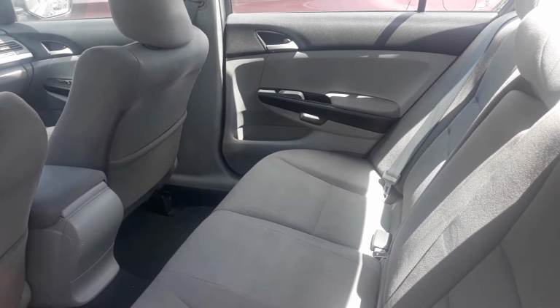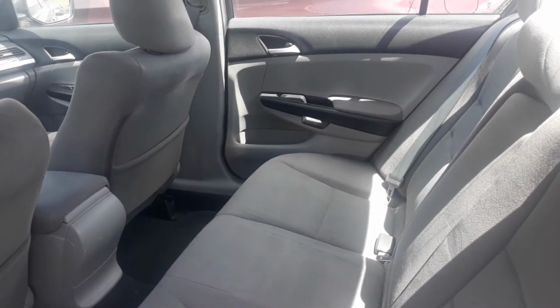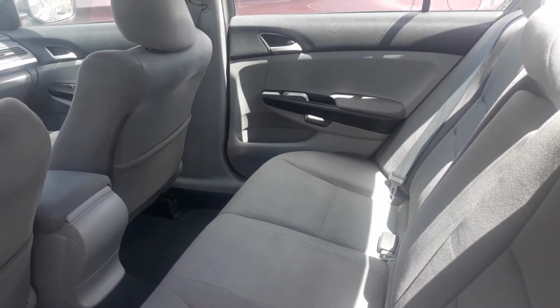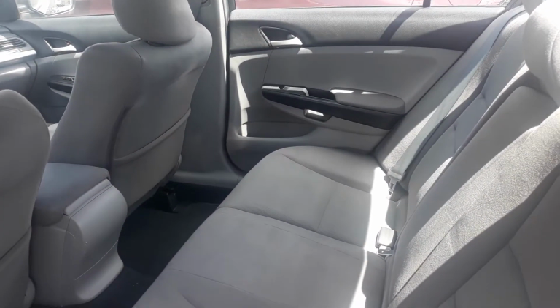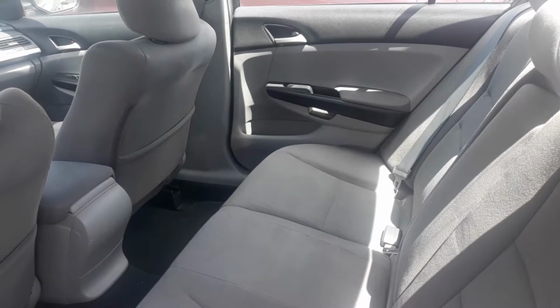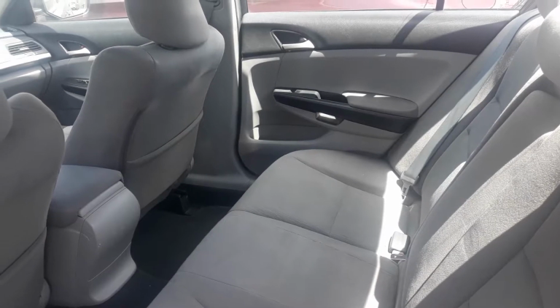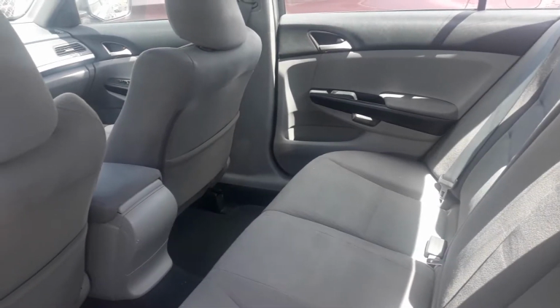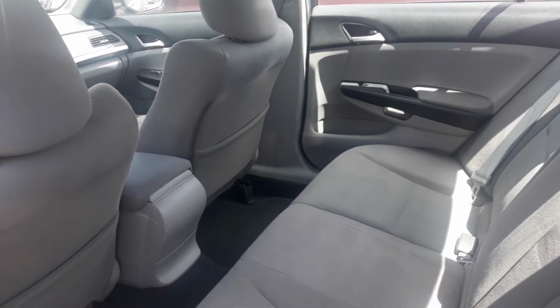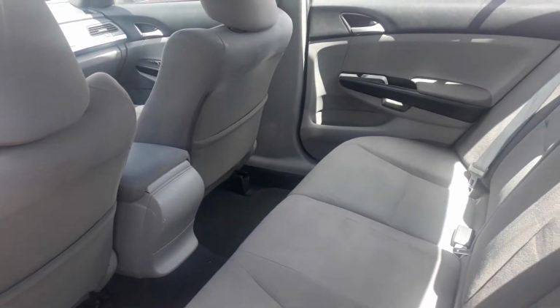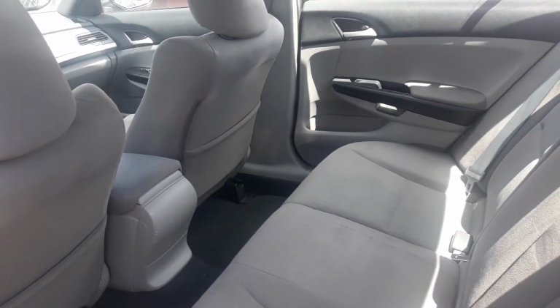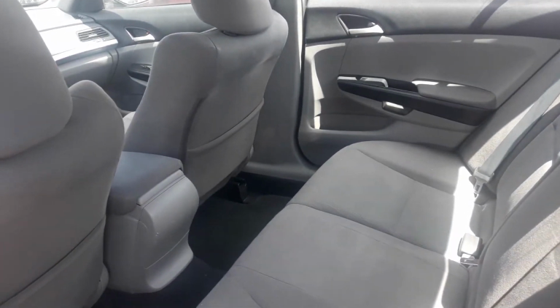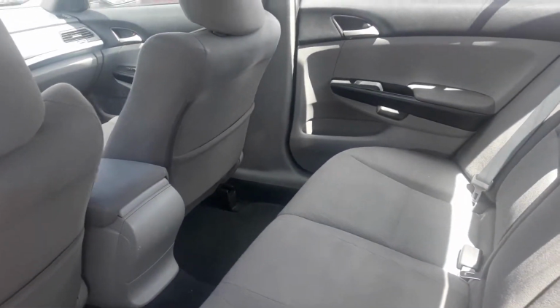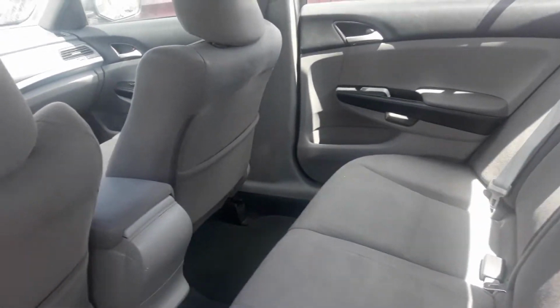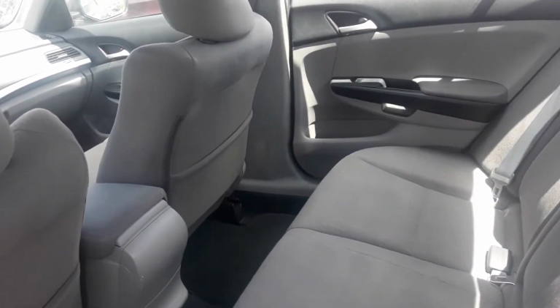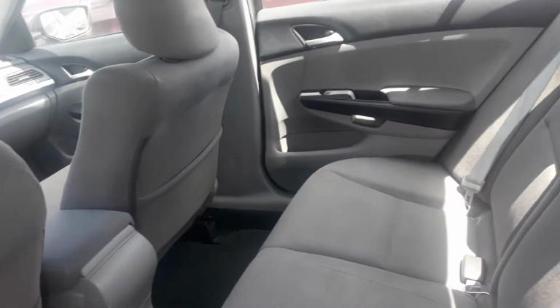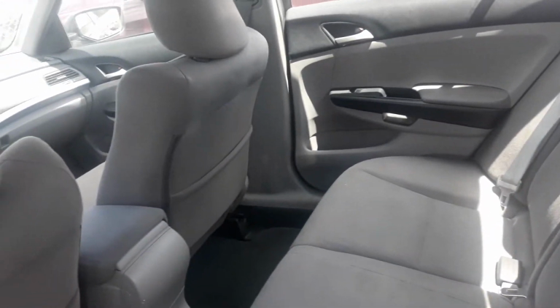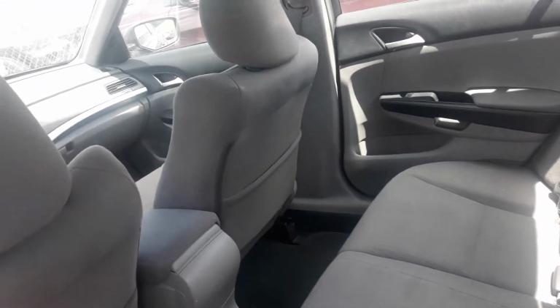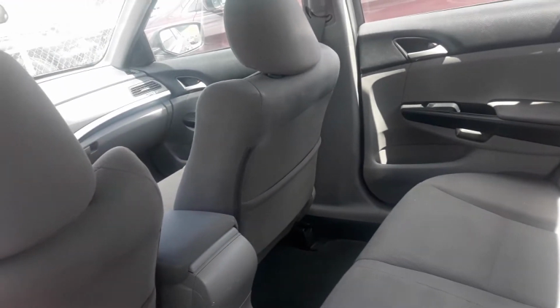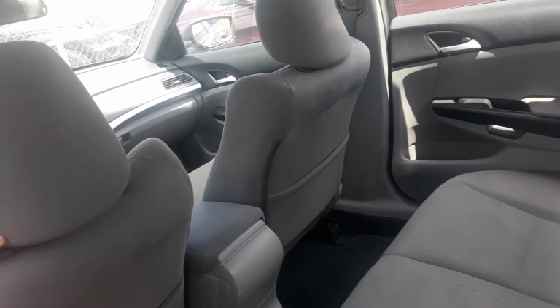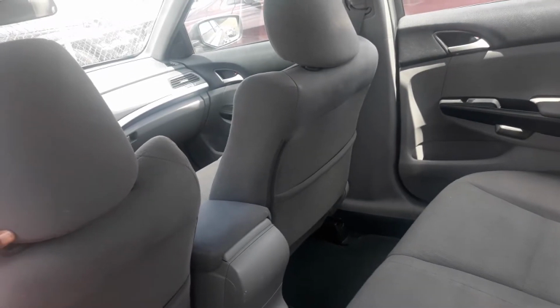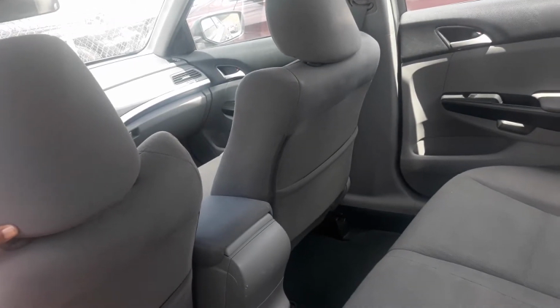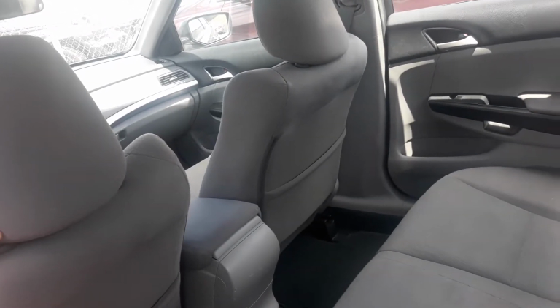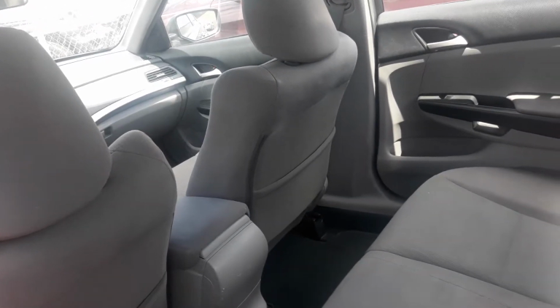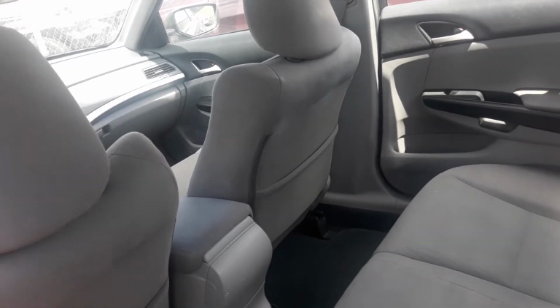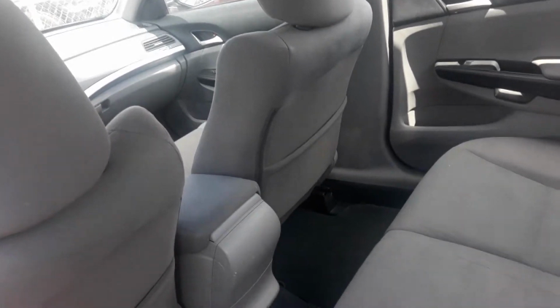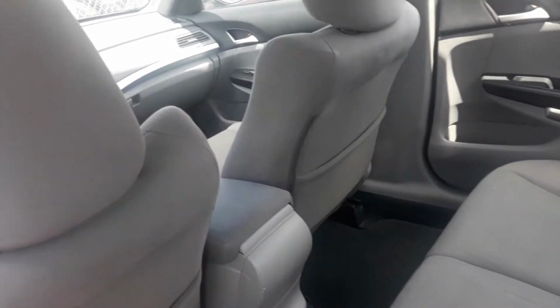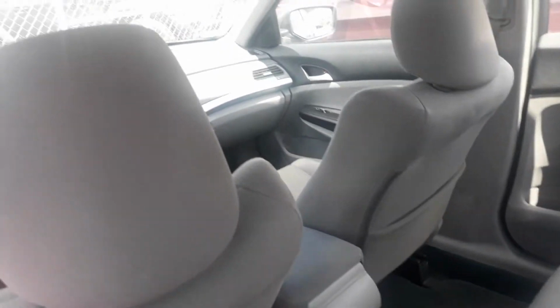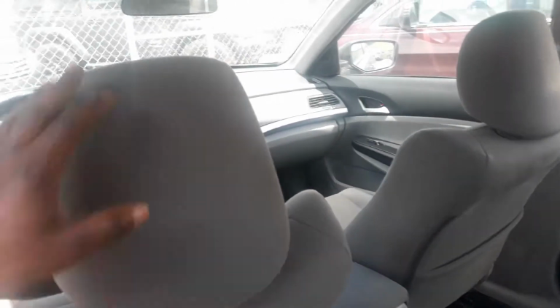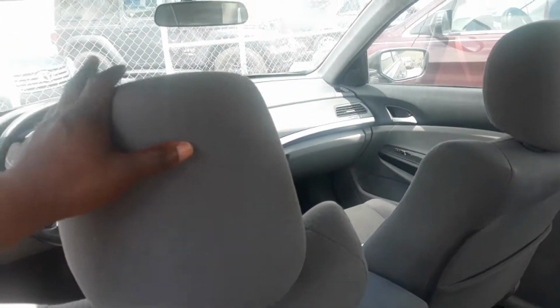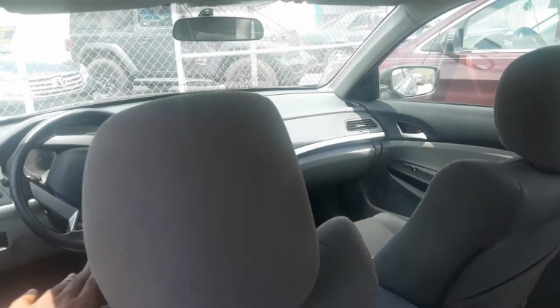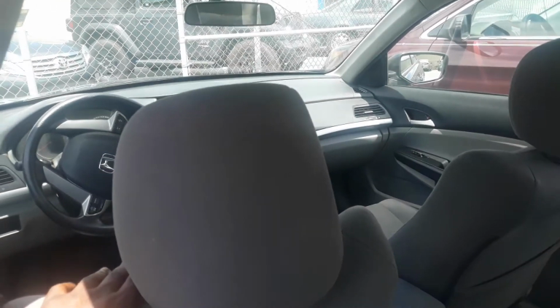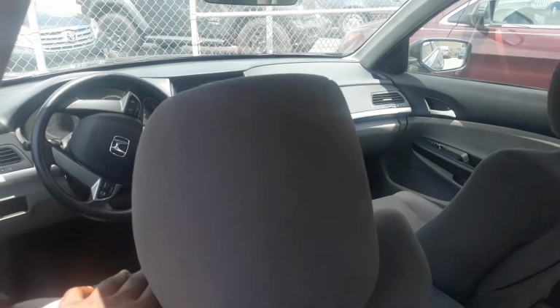This vehicle is equipped with Bluetooth auxiliary, your CD player, FM and AM radio as well. You also have your climate control settings up there as well.